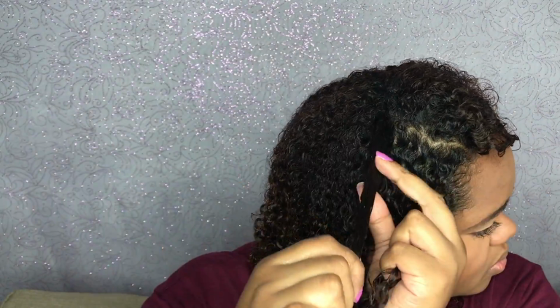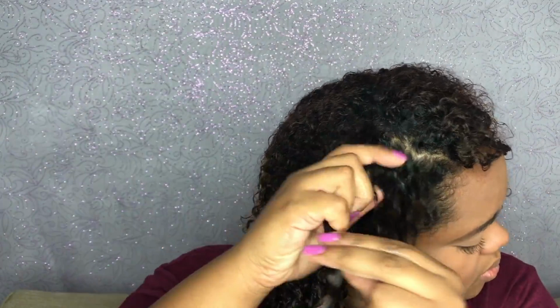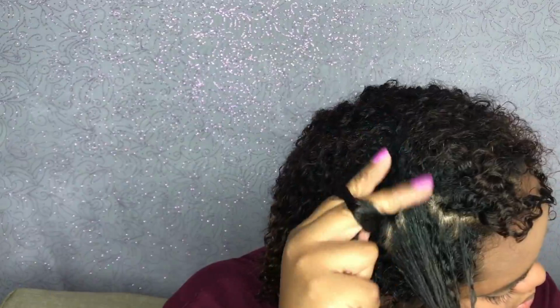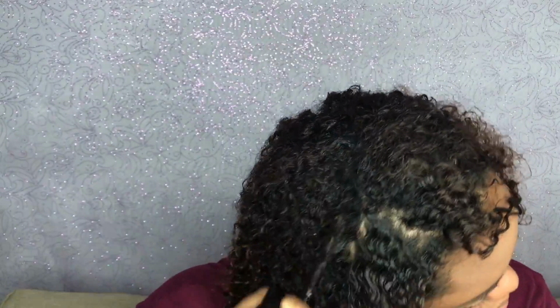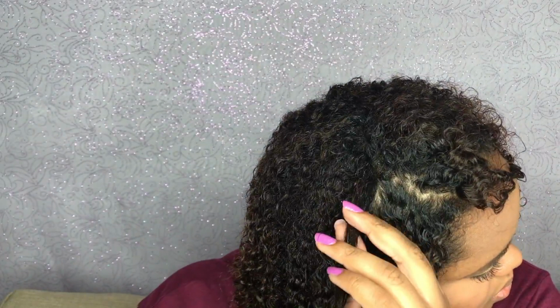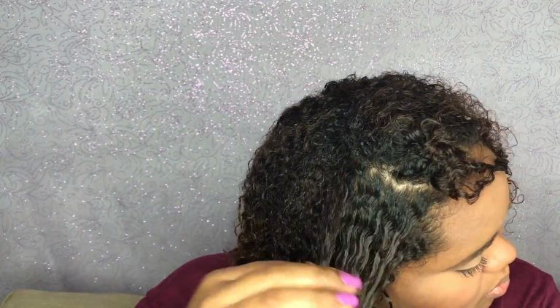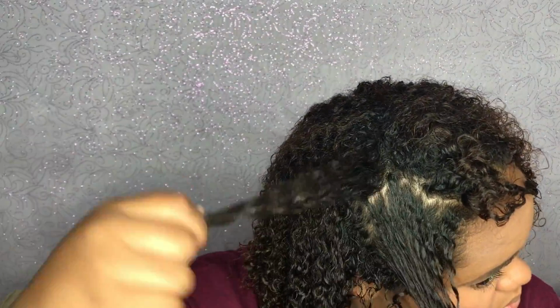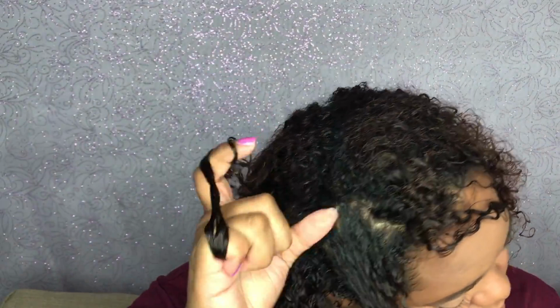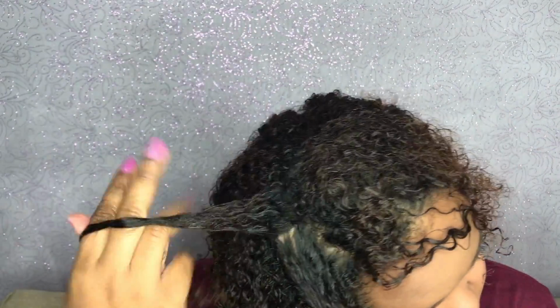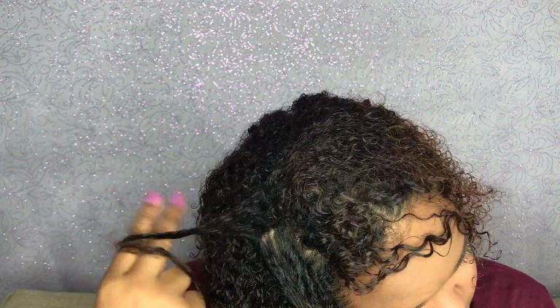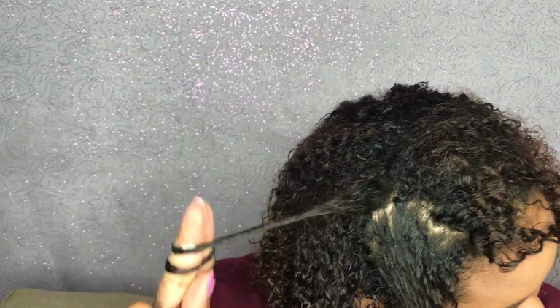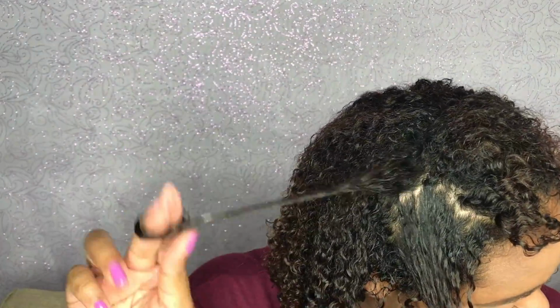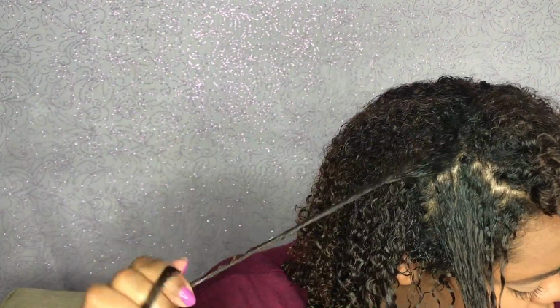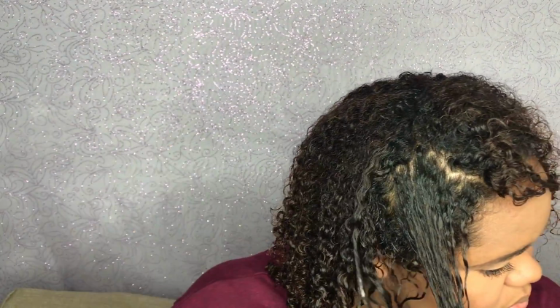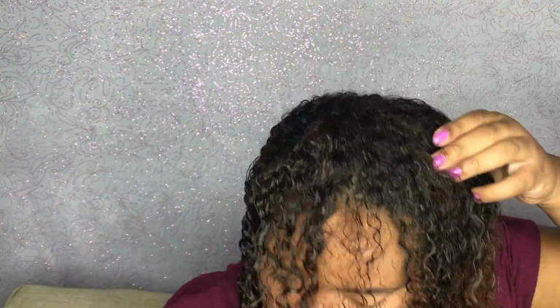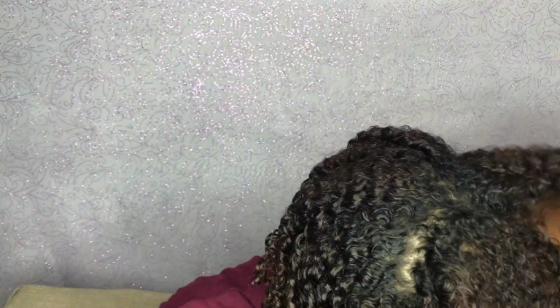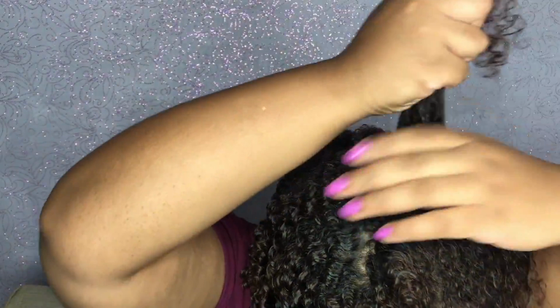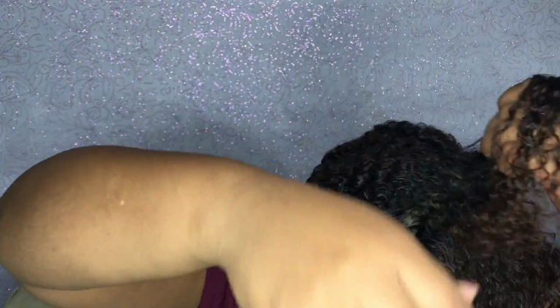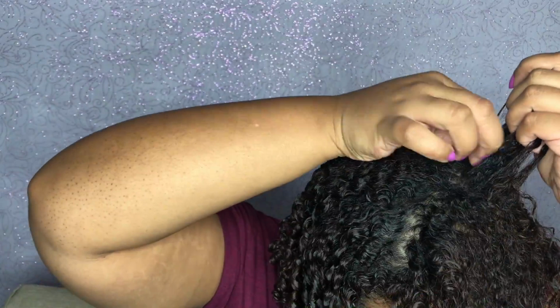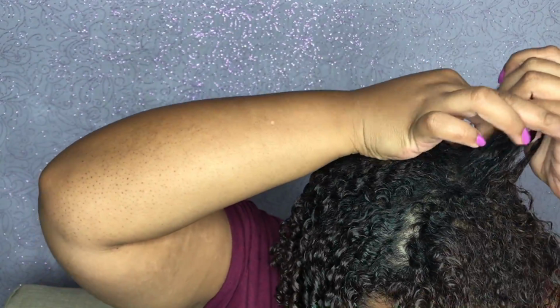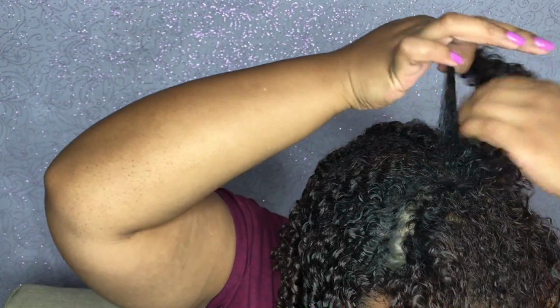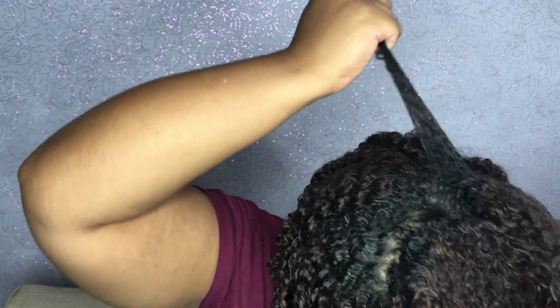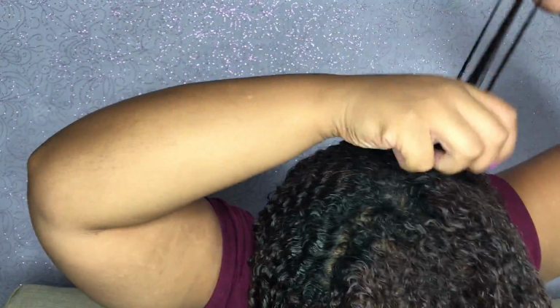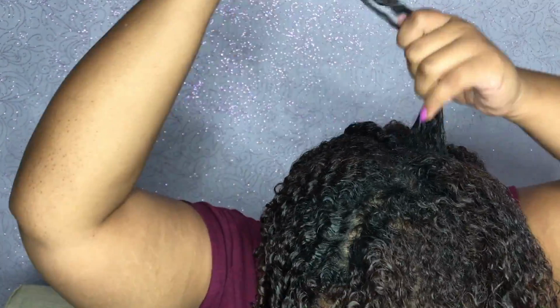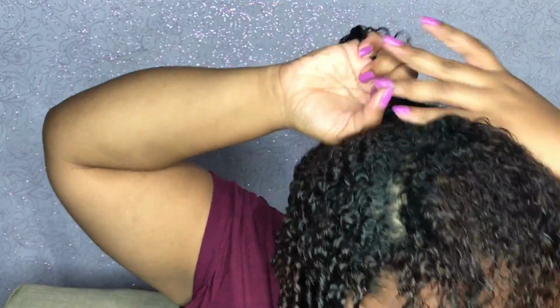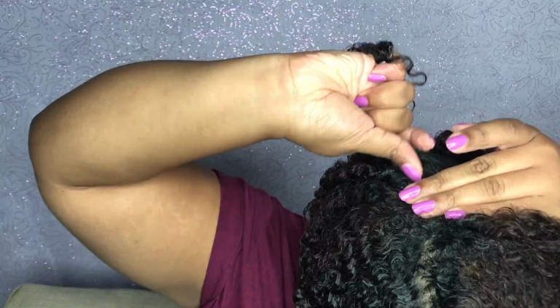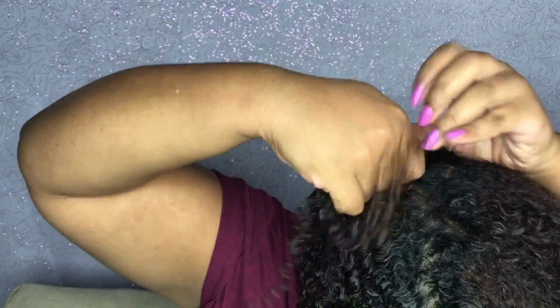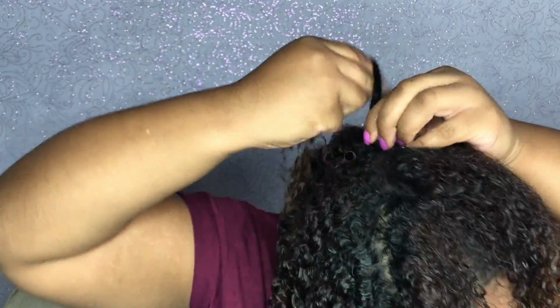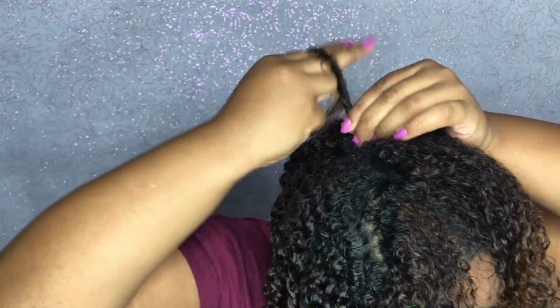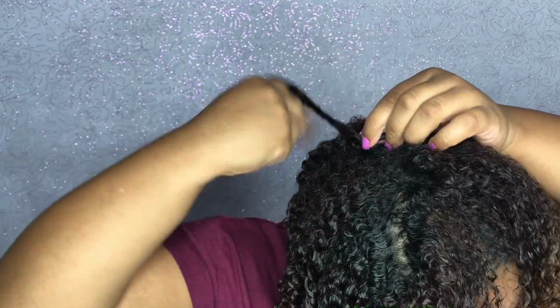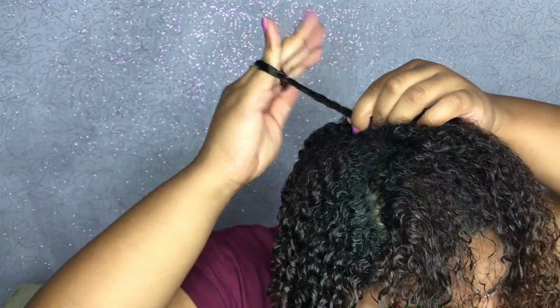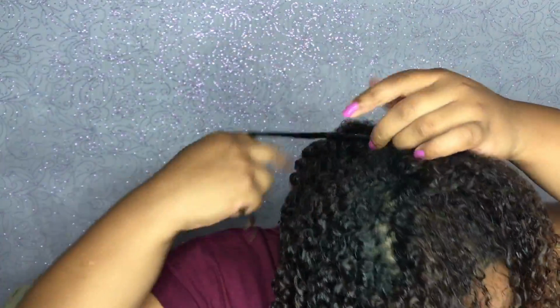After I grab the section of hair that I want to begin my coil on, I just simply grab a spot at the beginning and continue to twirl around and around my fingers until I get to the end, where I make sure I have smoothed it down all the way.